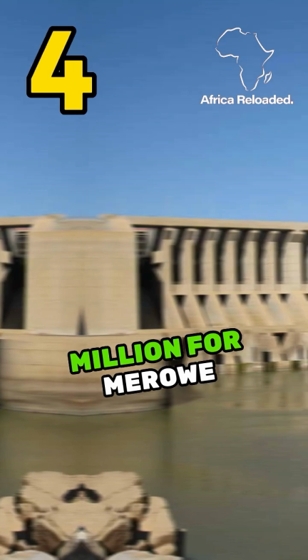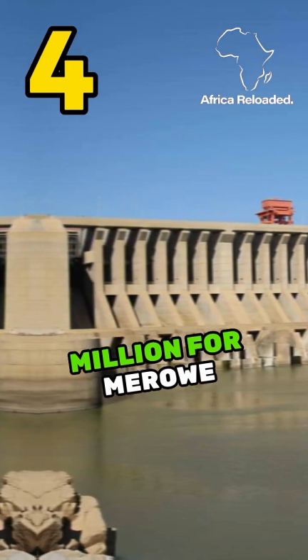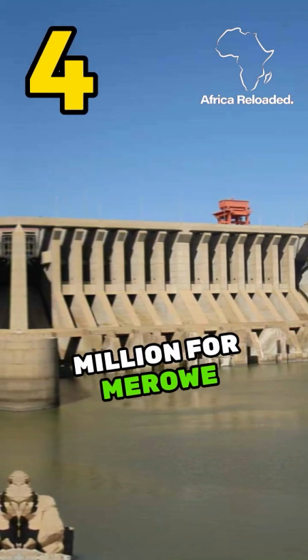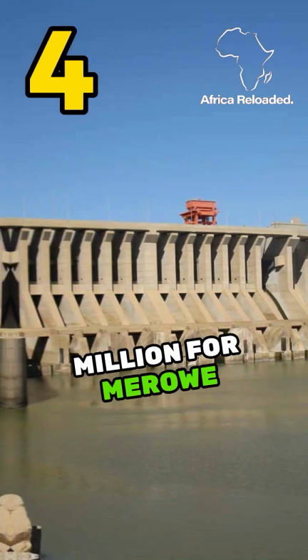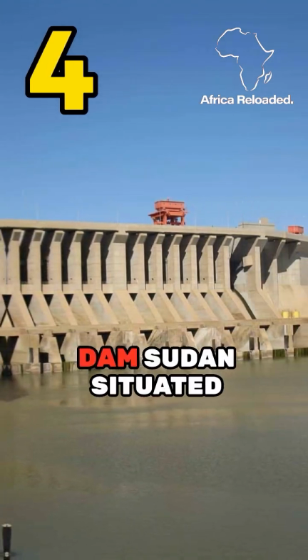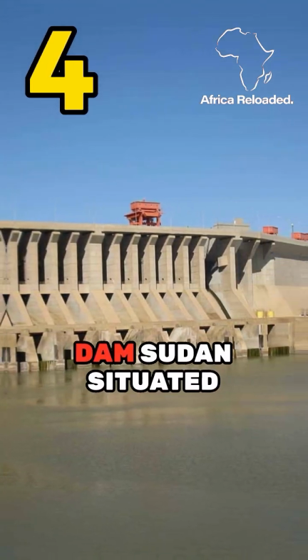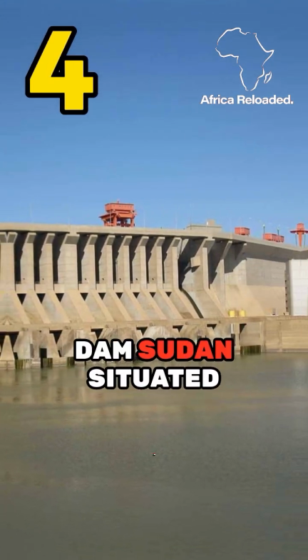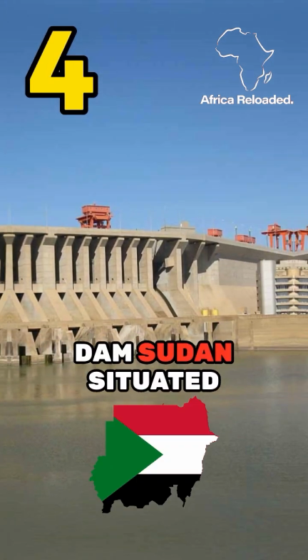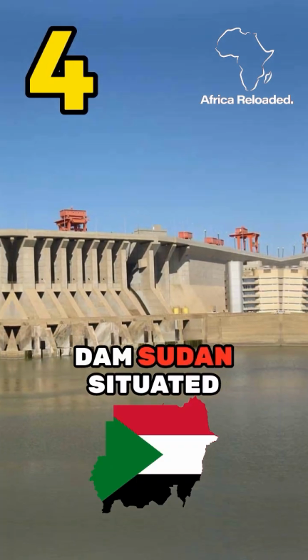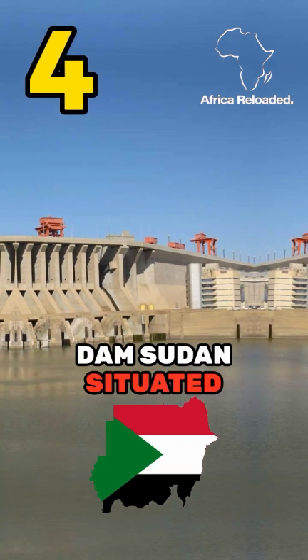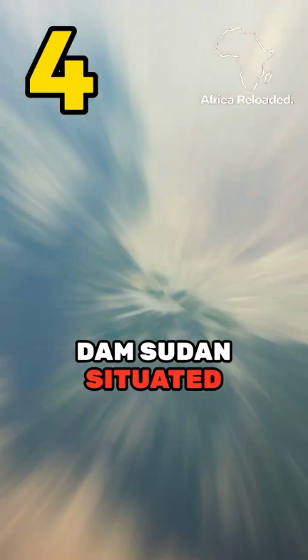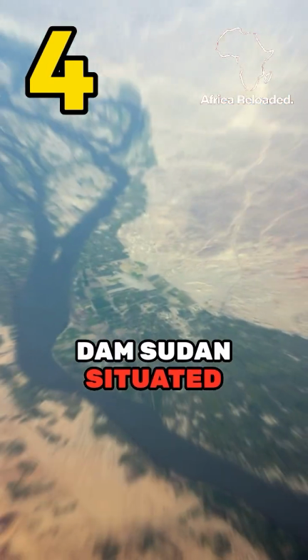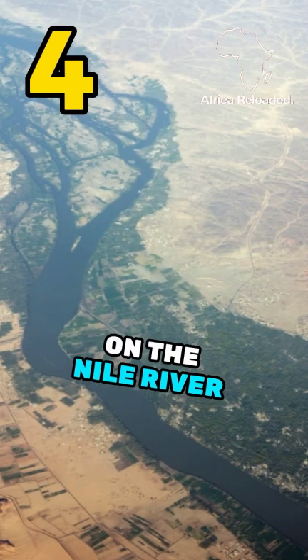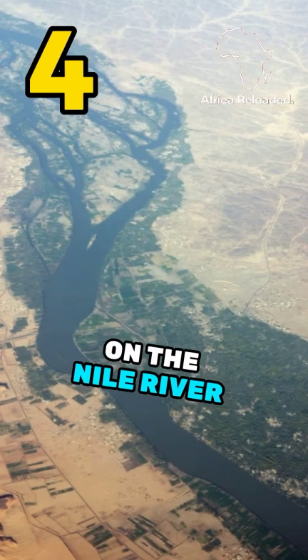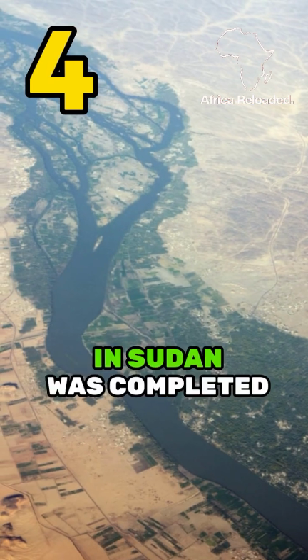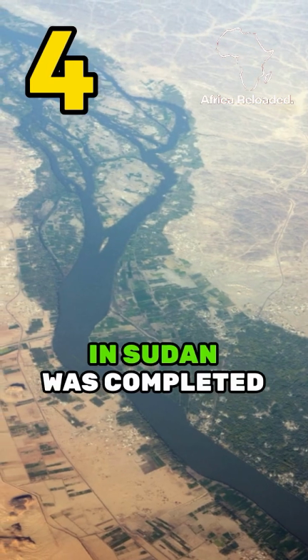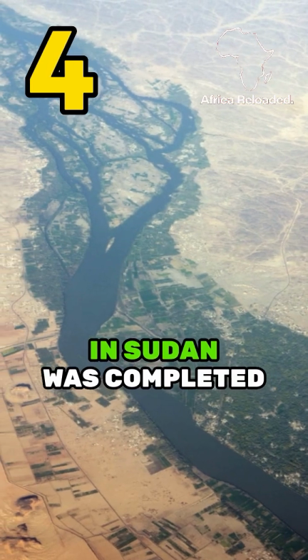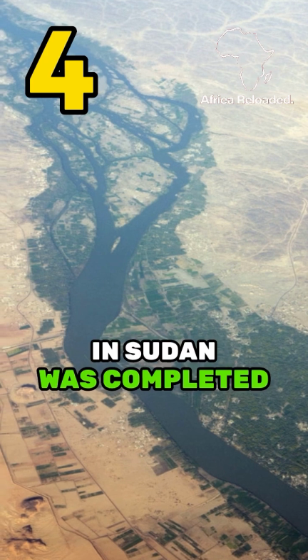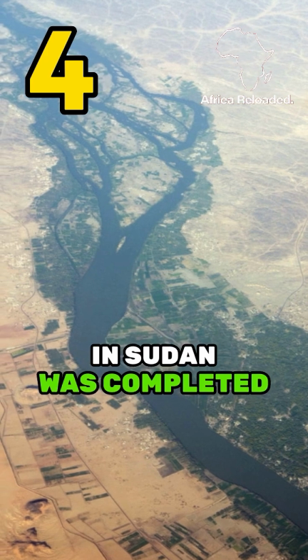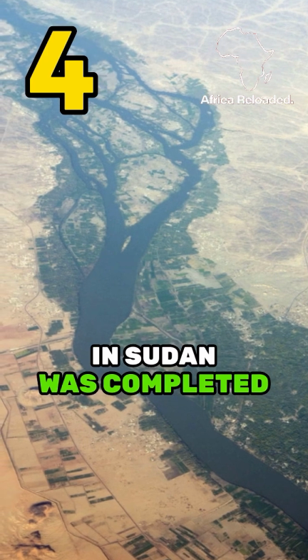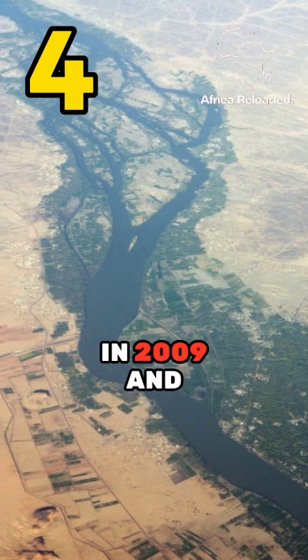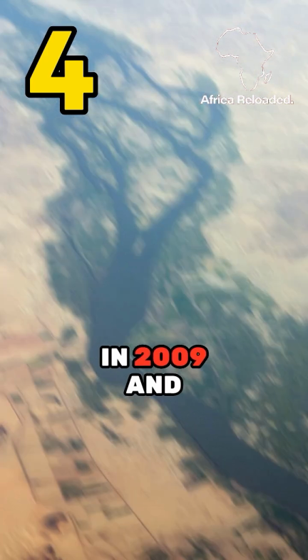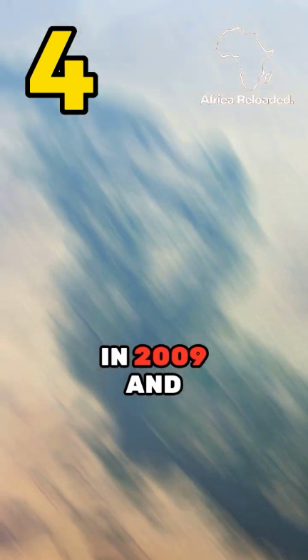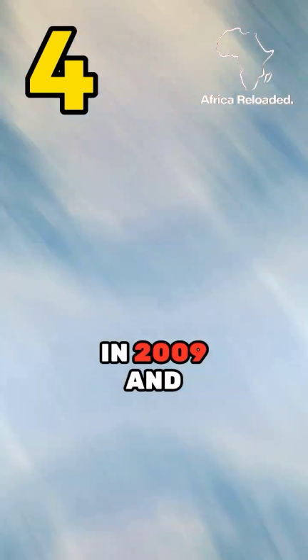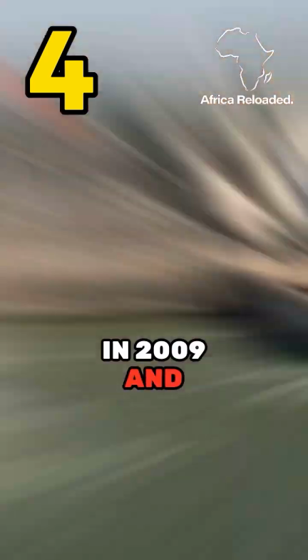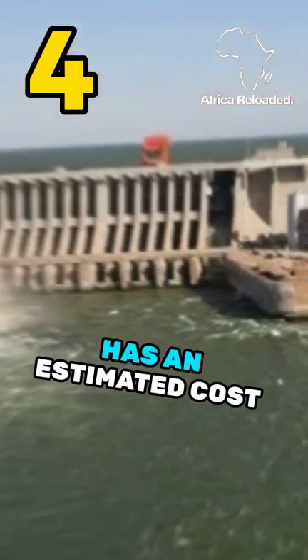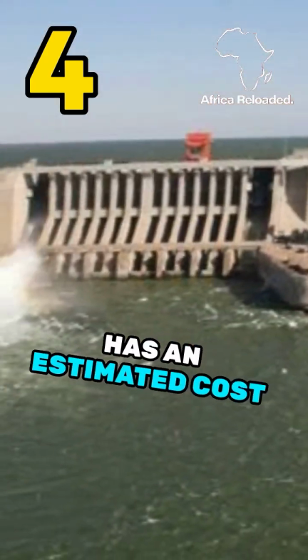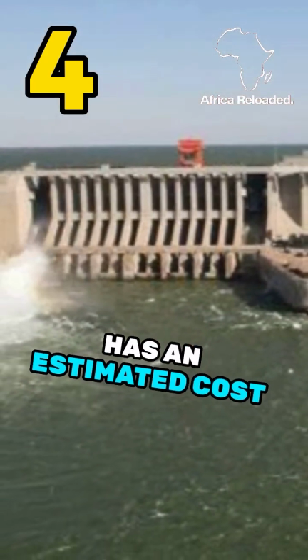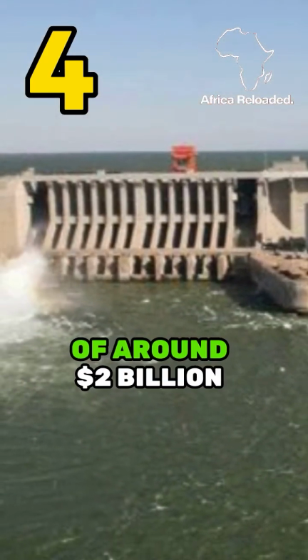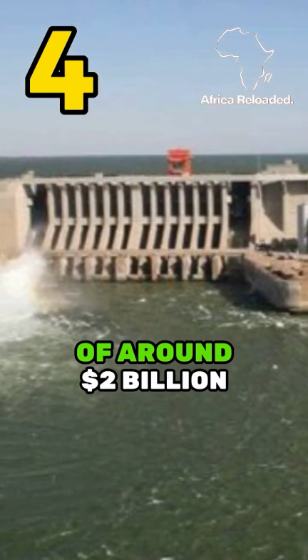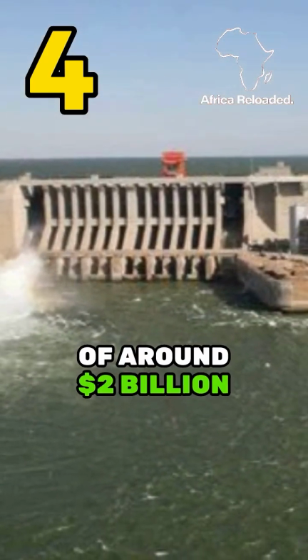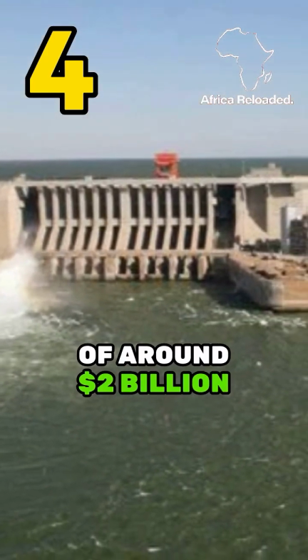Number 4: Morowi Dam, Sudan. Situated on the Nile River in Sudan, it was completed in 2009 and has an estimated cost of around $2 billion.